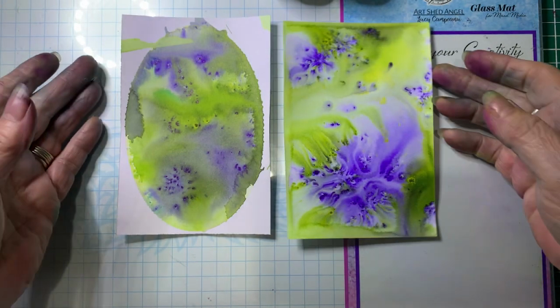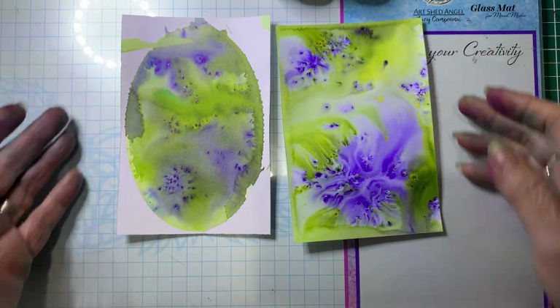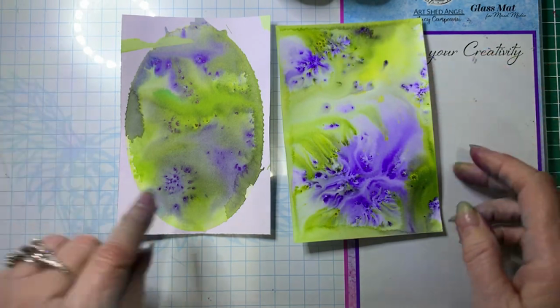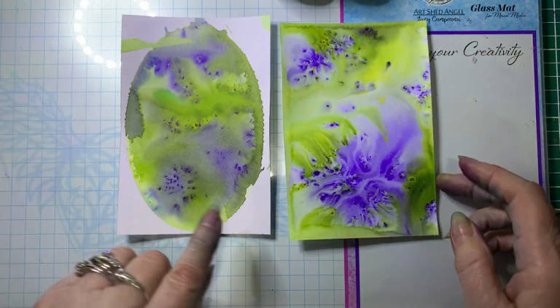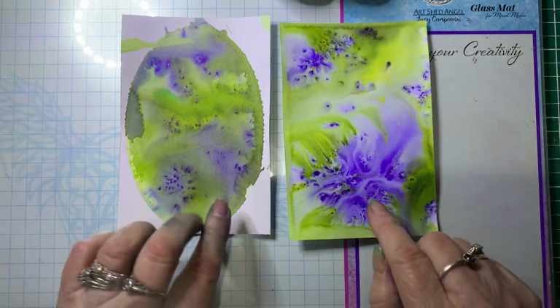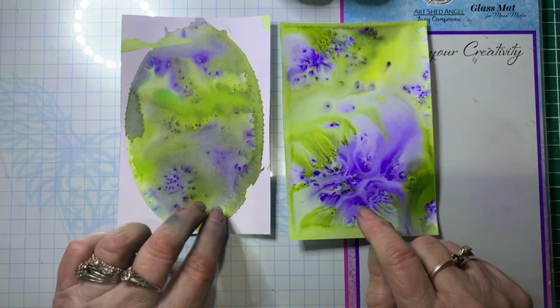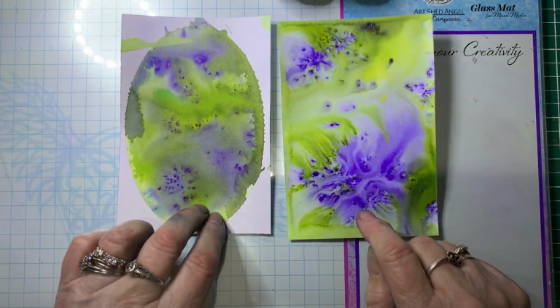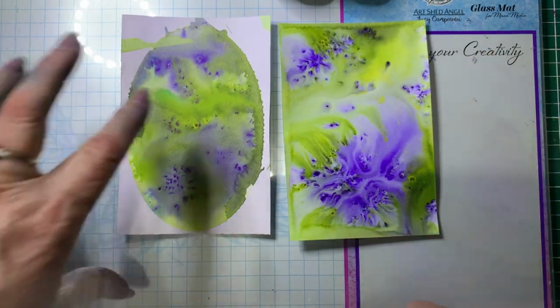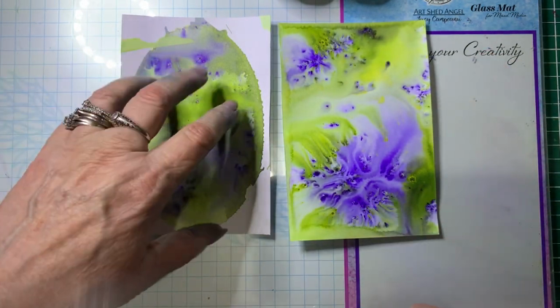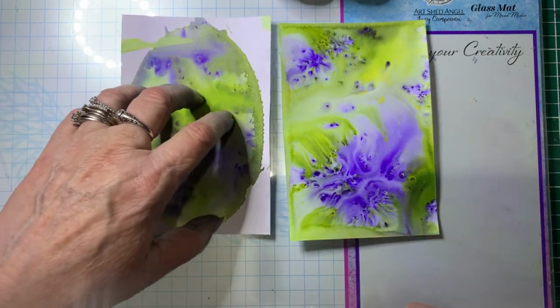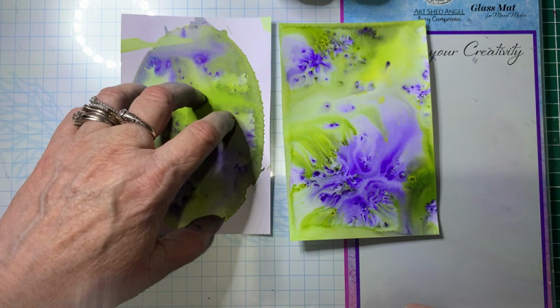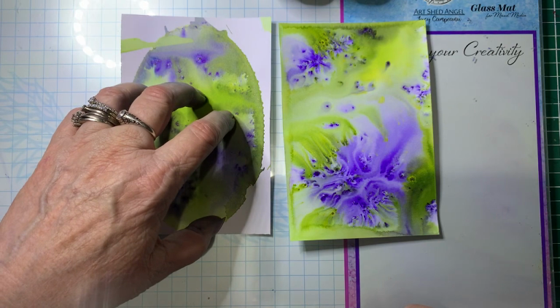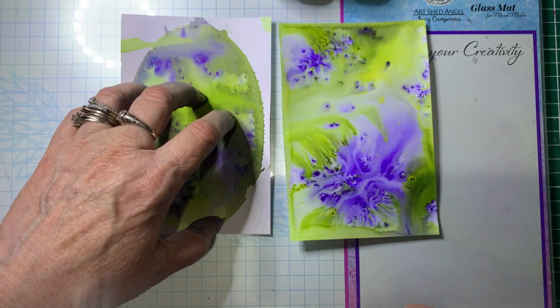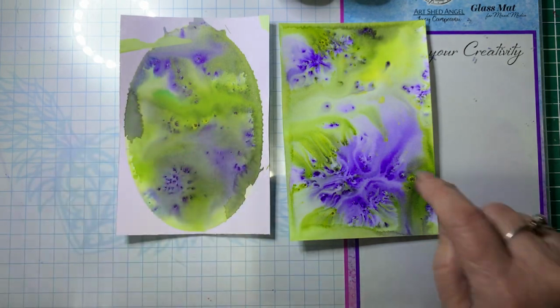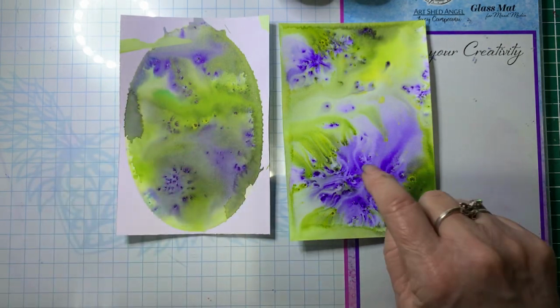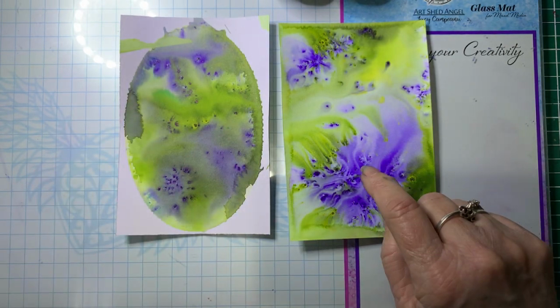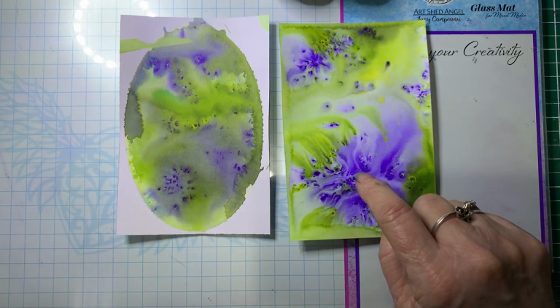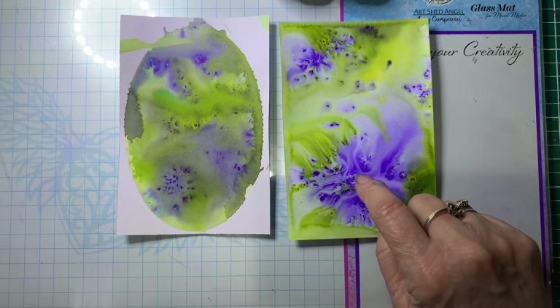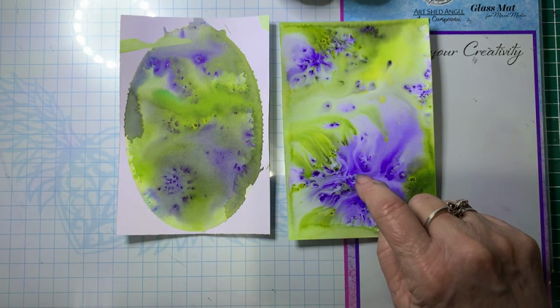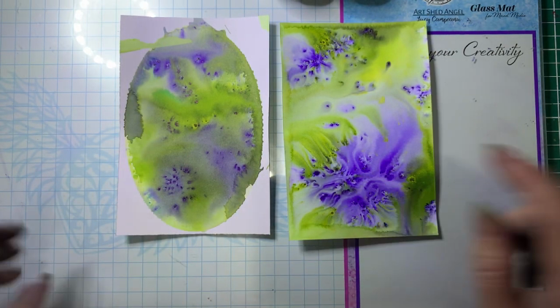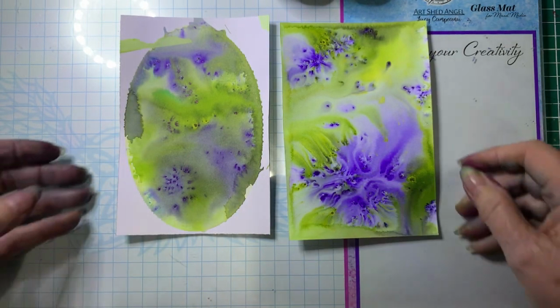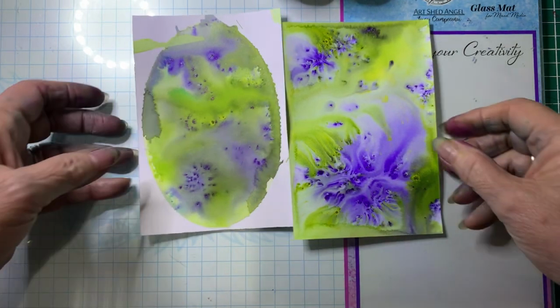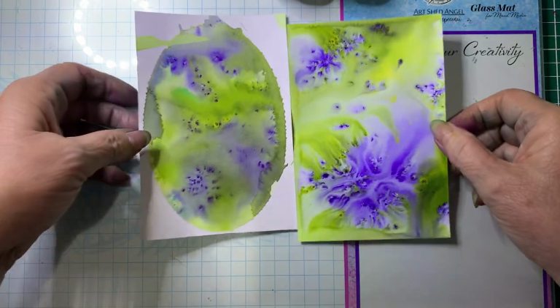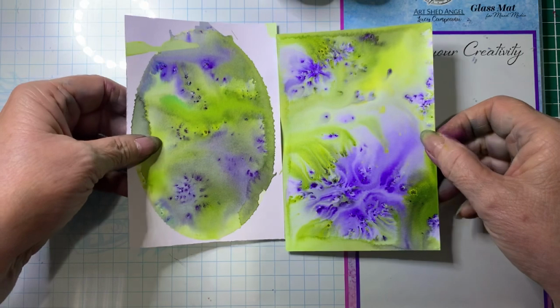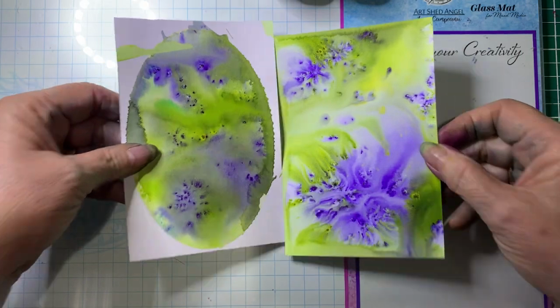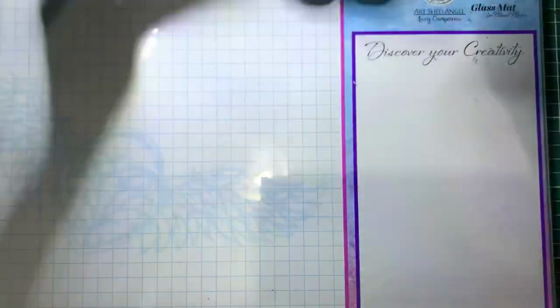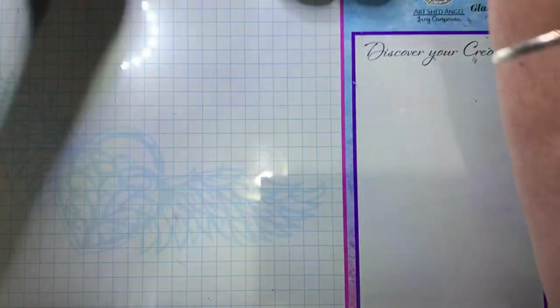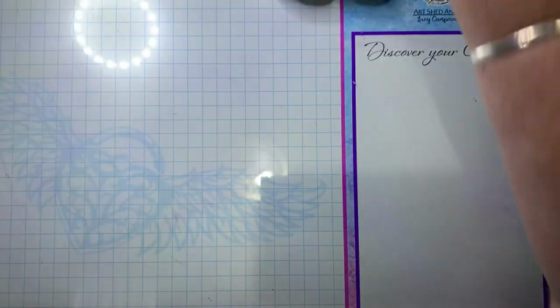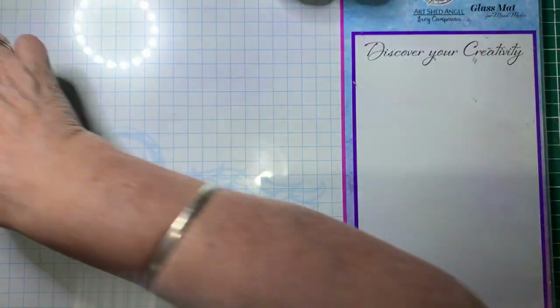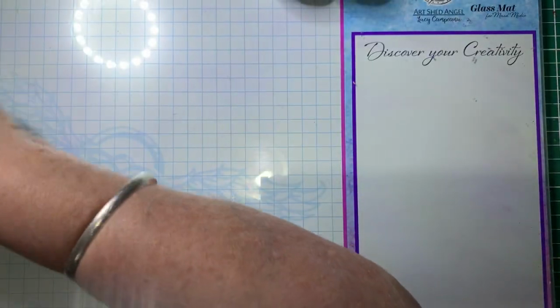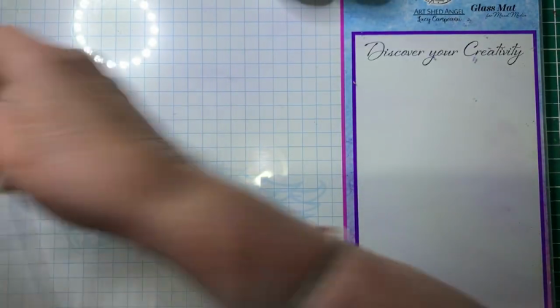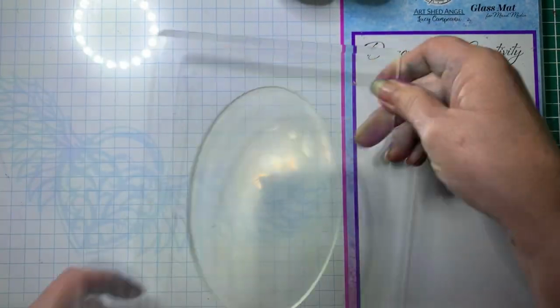So these ones I'm going to show you how I have done these. This one is using a gel plate and this one is just by working on the card. So let me show you how I have done those. We'll start off with working on the gel plate.